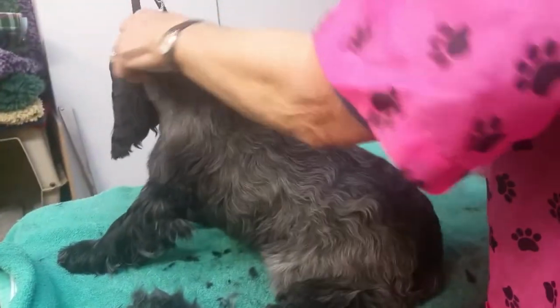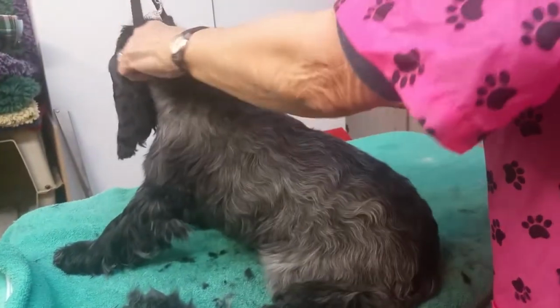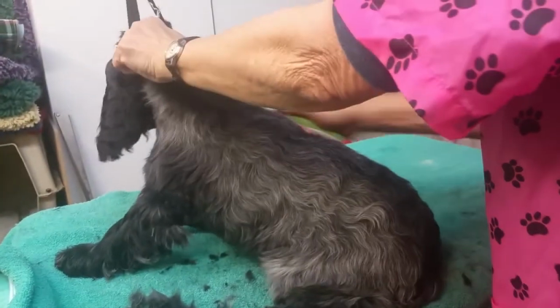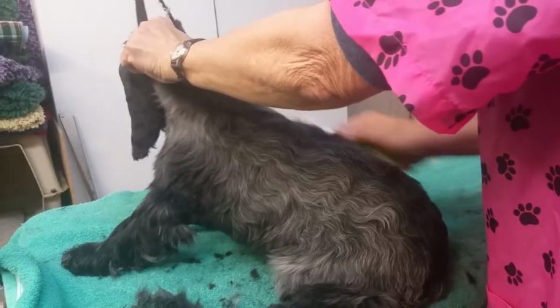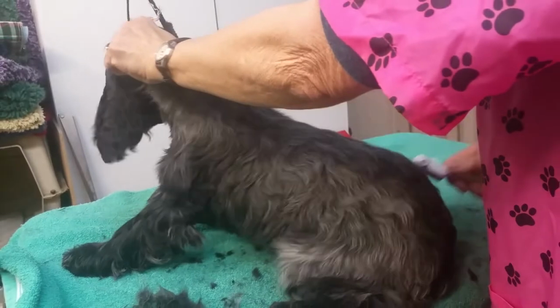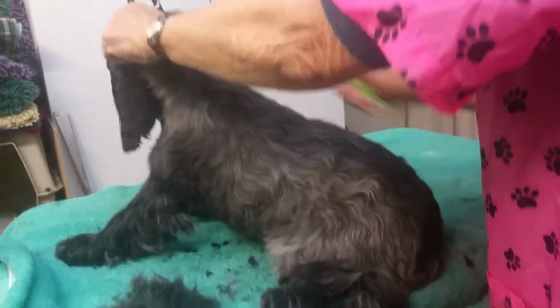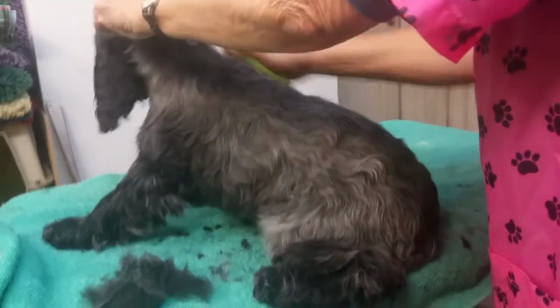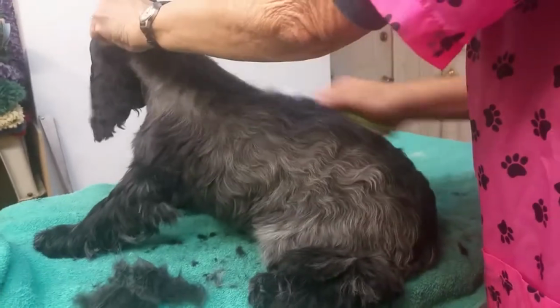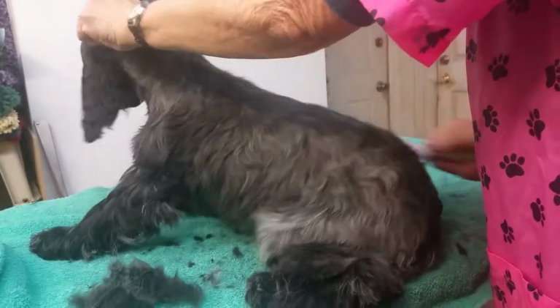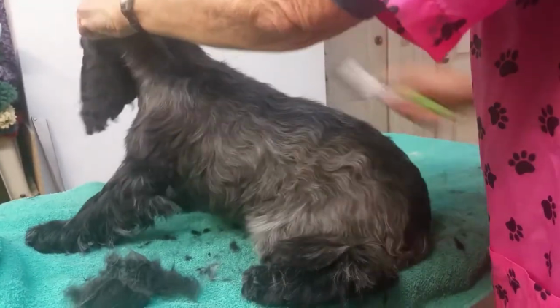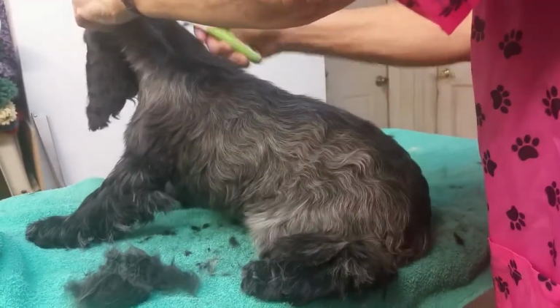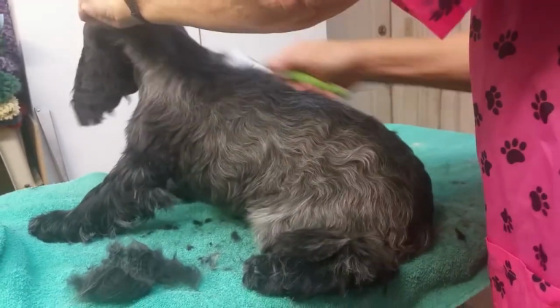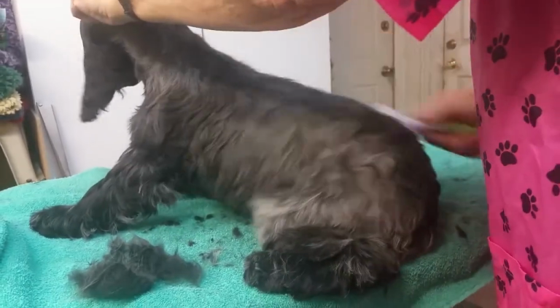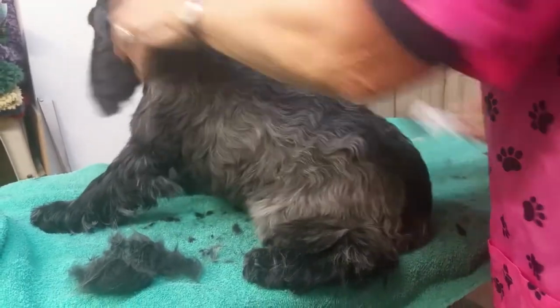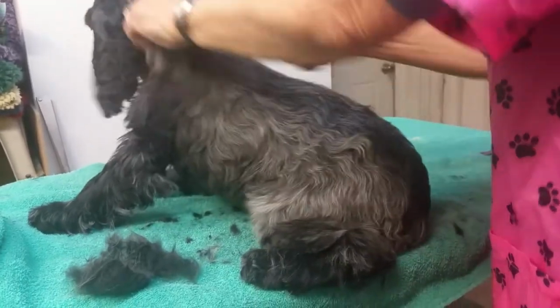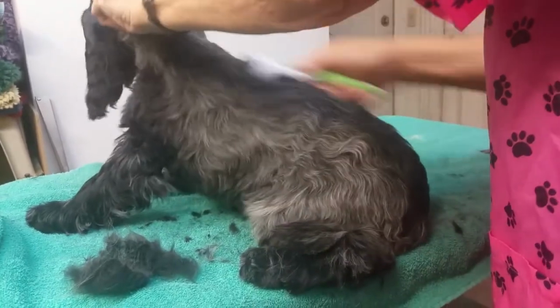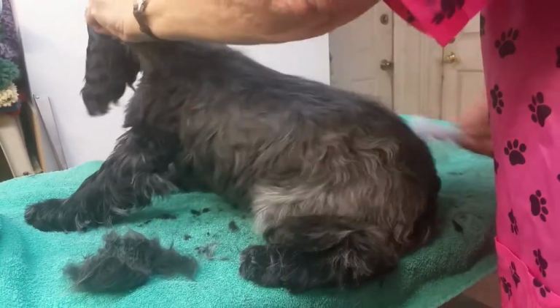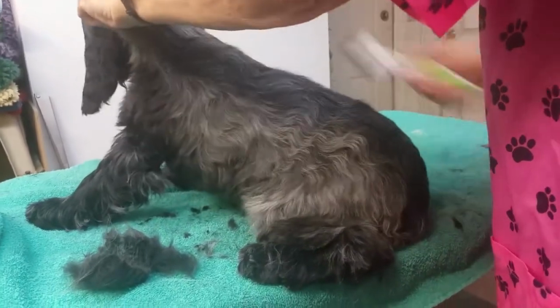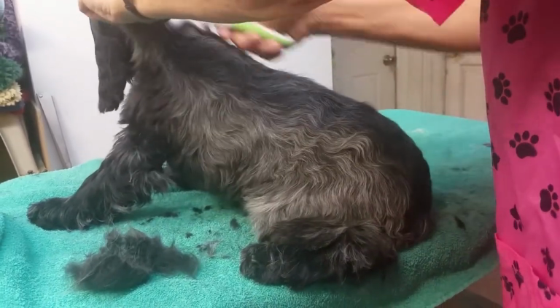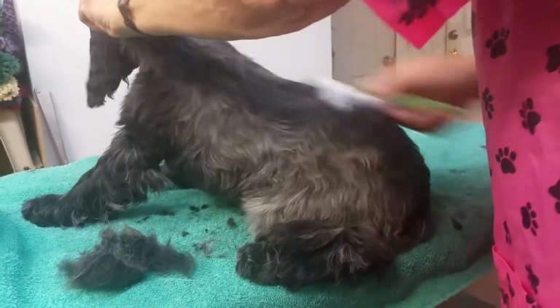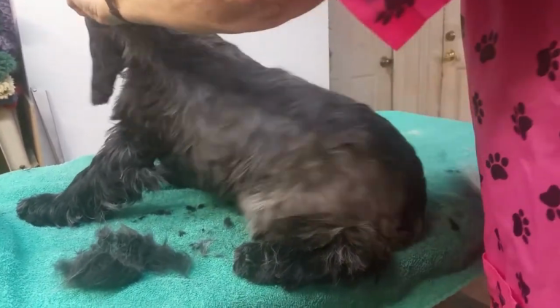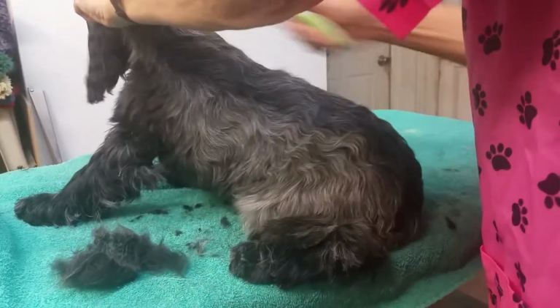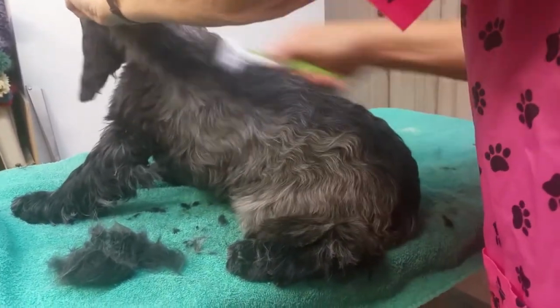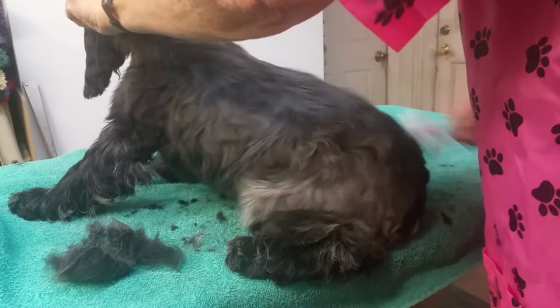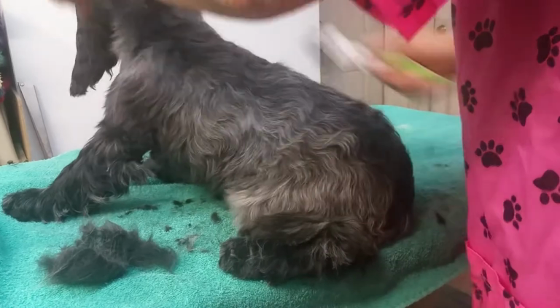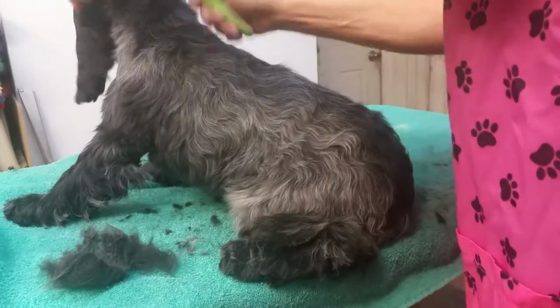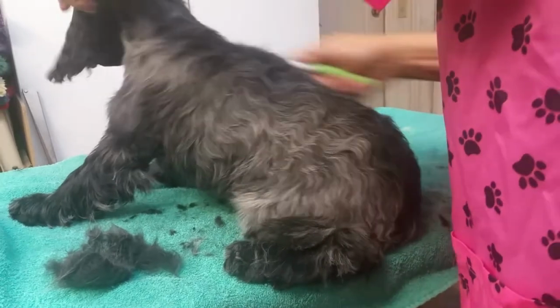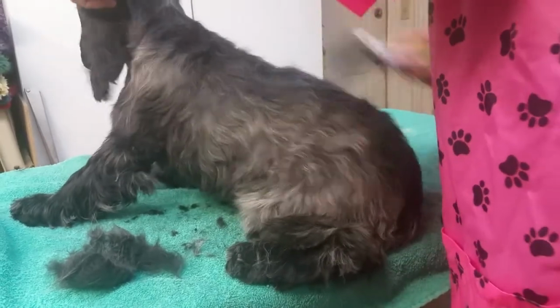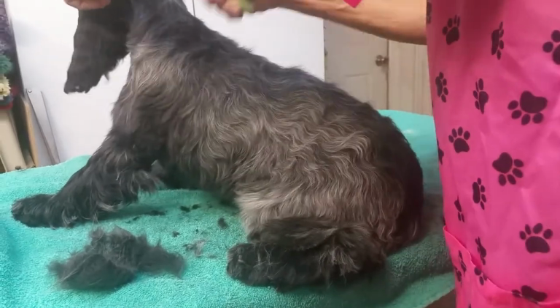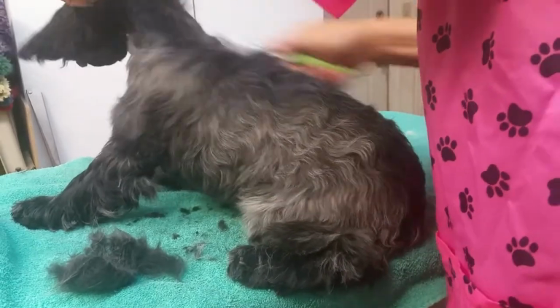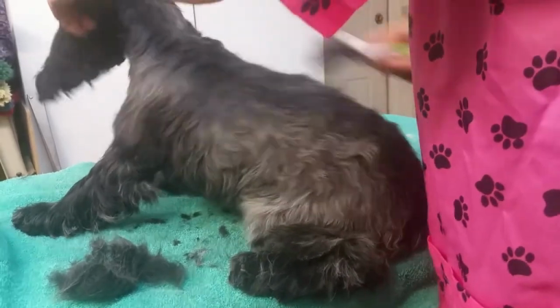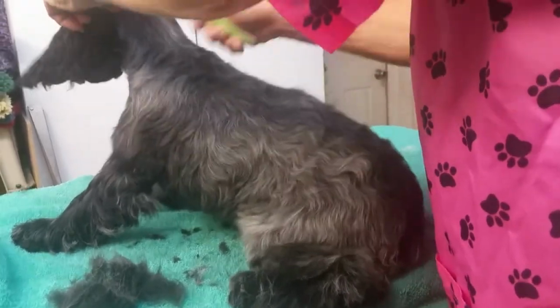So when we're done with this little girl, she's going to be quite a bit lighter on her body, especially on her neck.